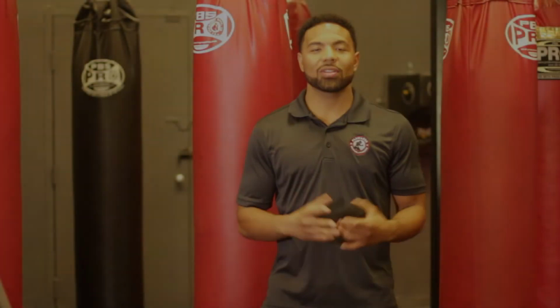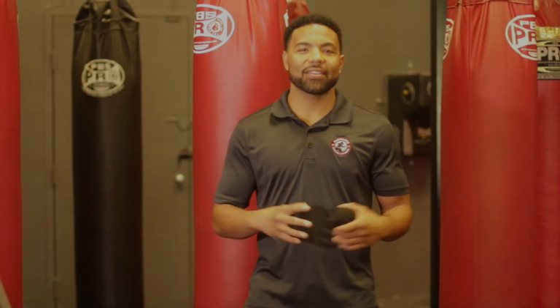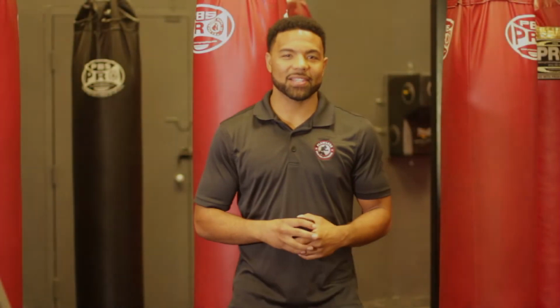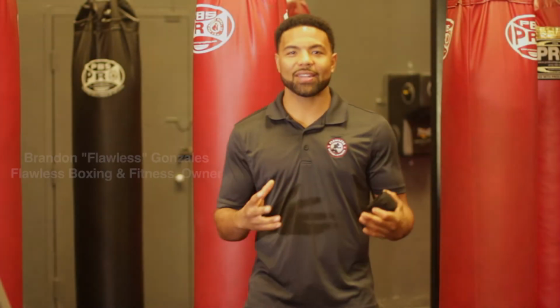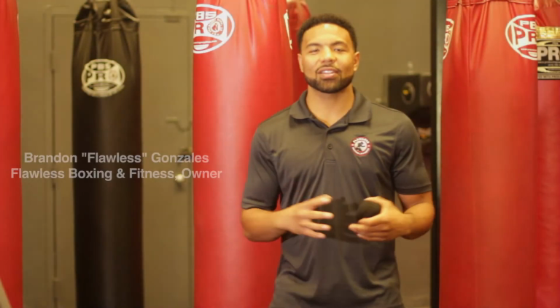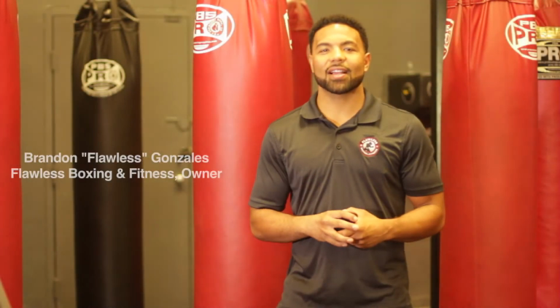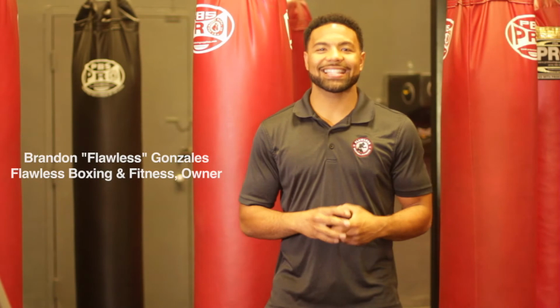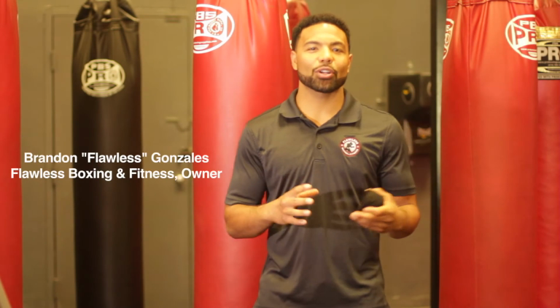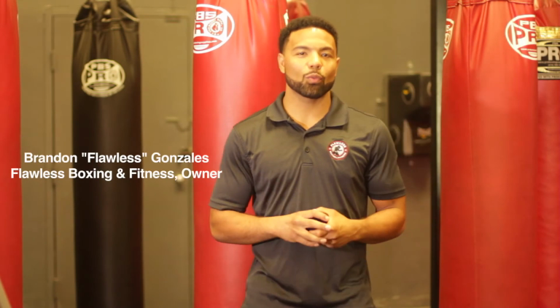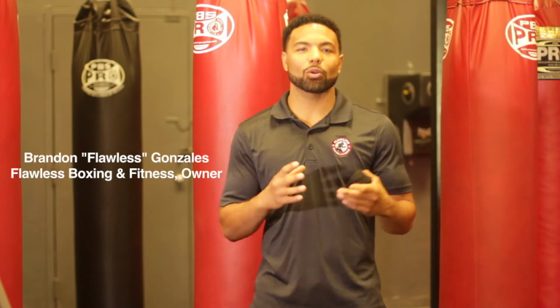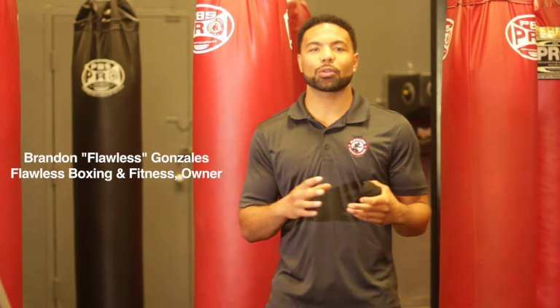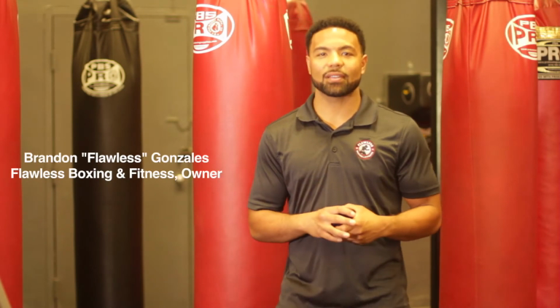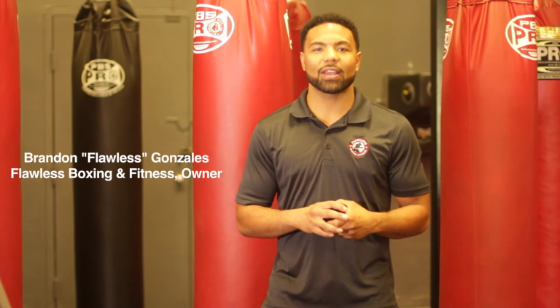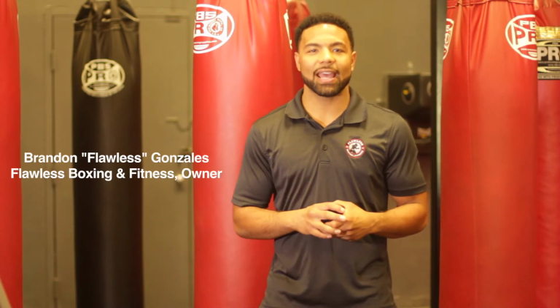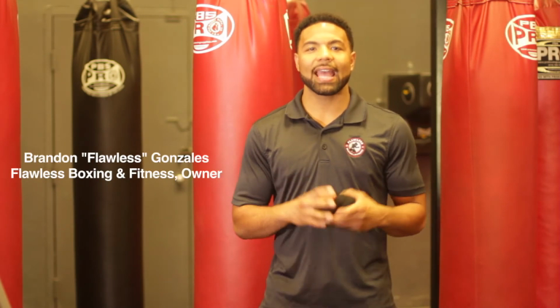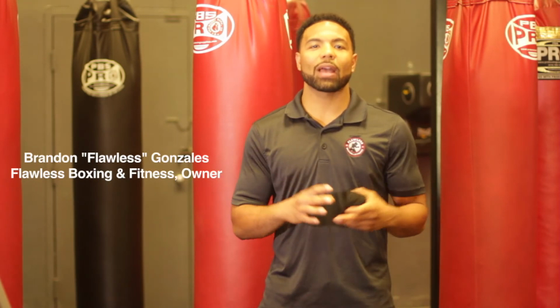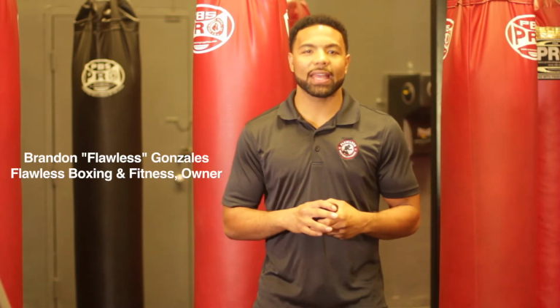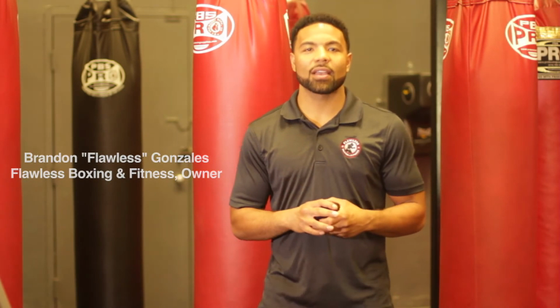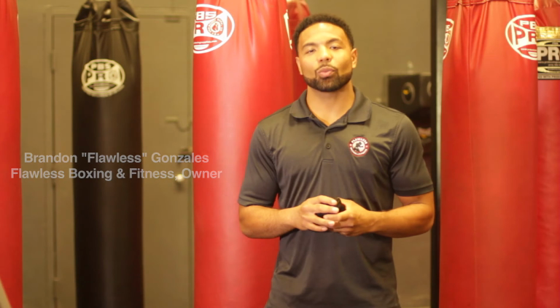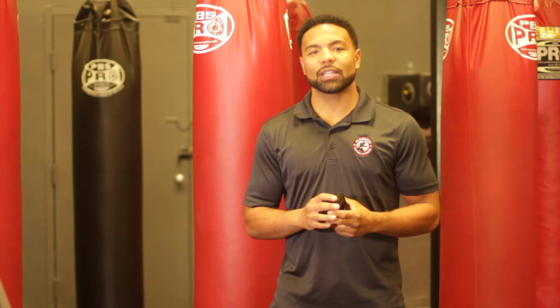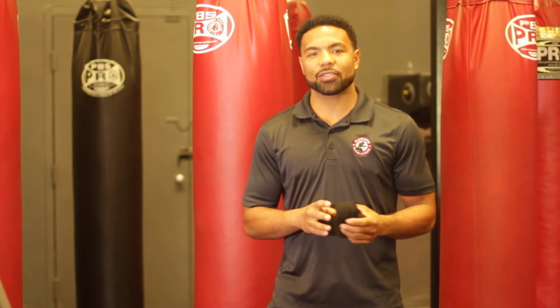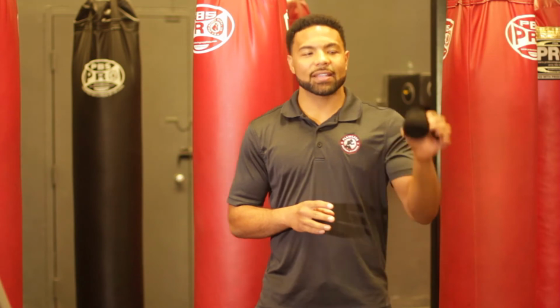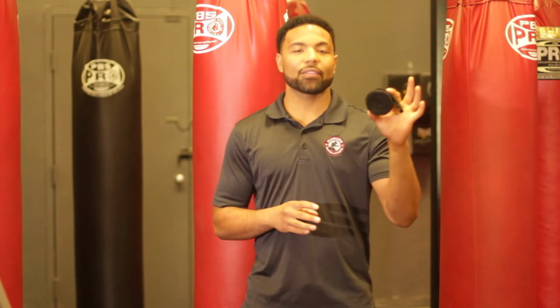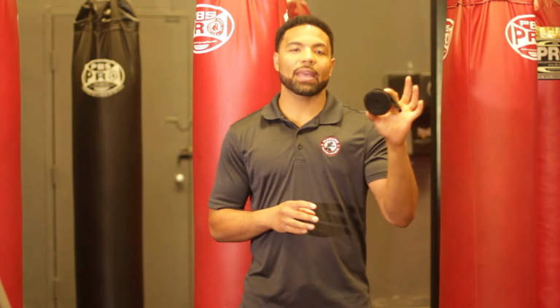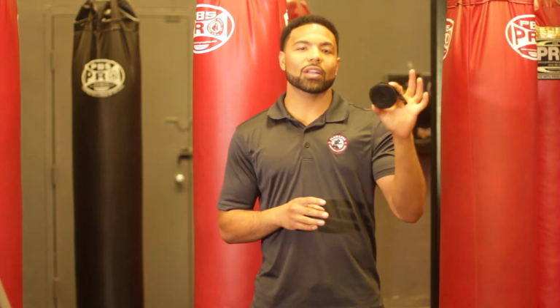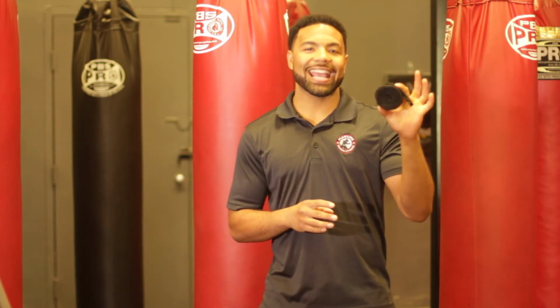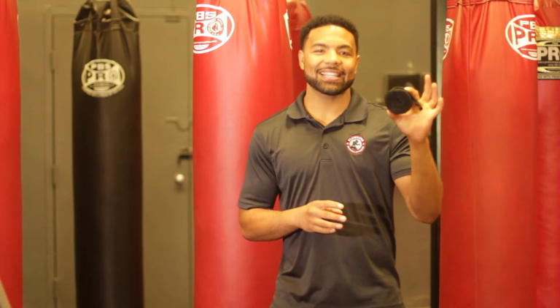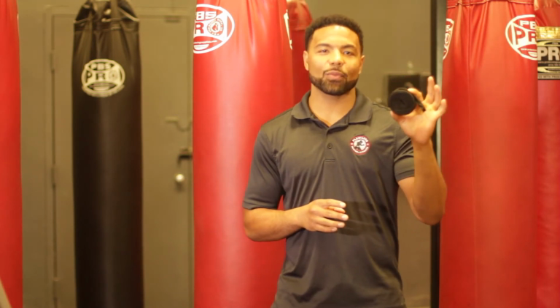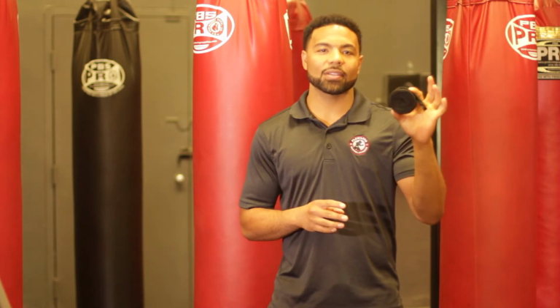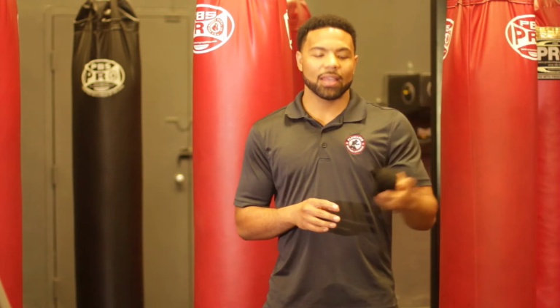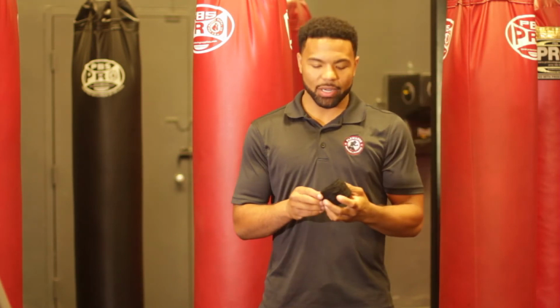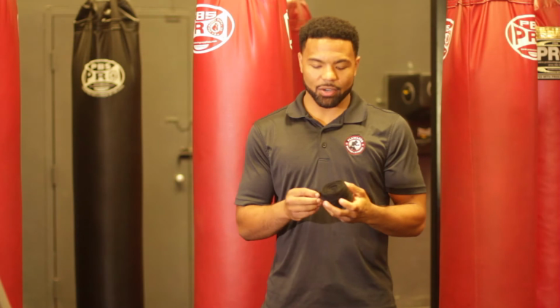What's up Fight Fam? This is Brandon Flawless Gonzalez and today we're going to go over one of the most important pieces of your training — how to wrap your hands. What you'll need first is a pair of FDF 180-inch hand wraps, and we're going to get started.